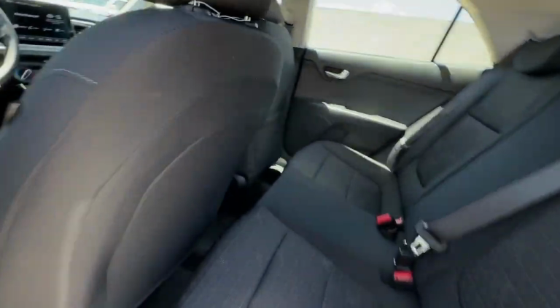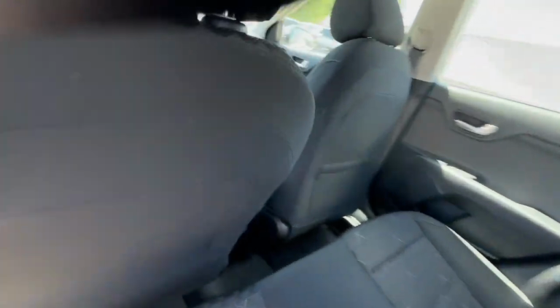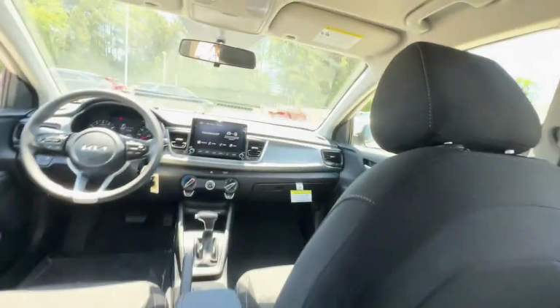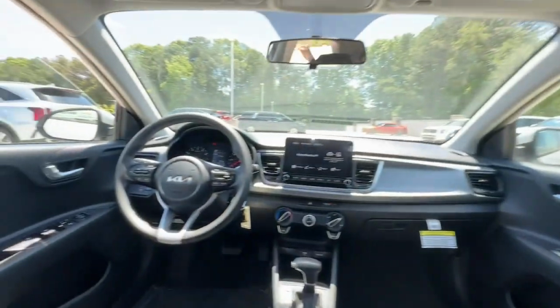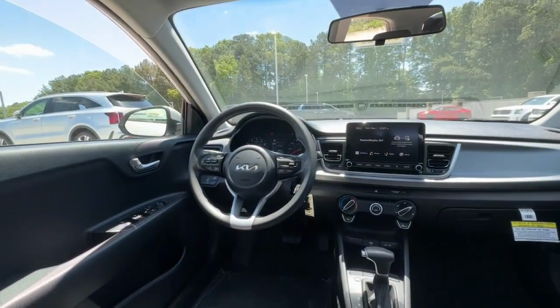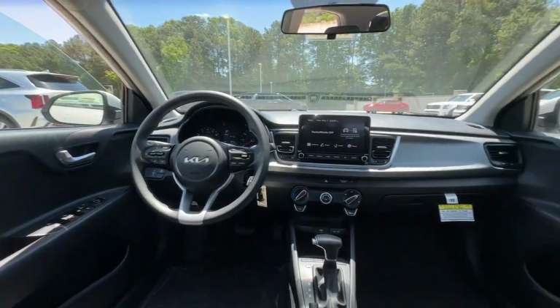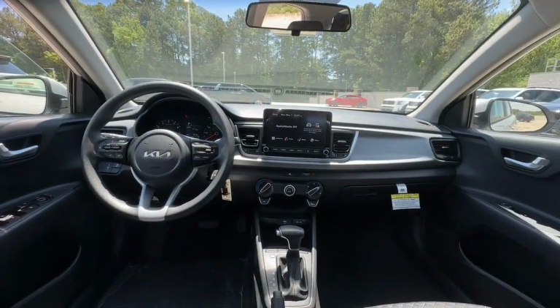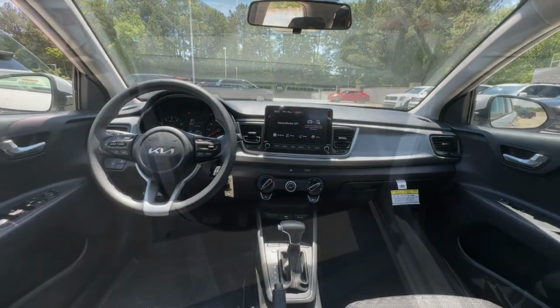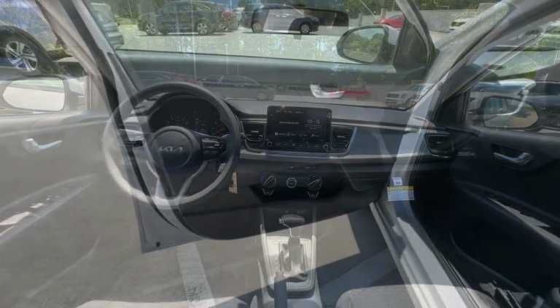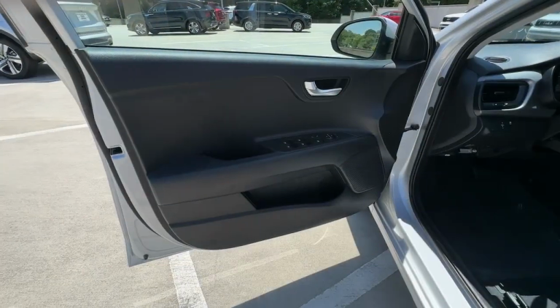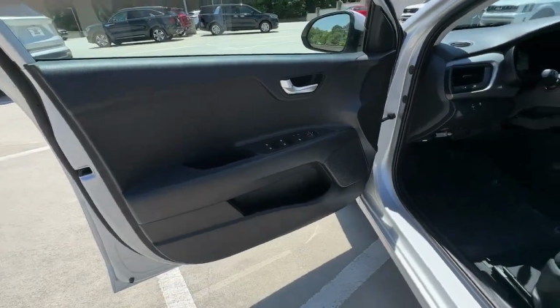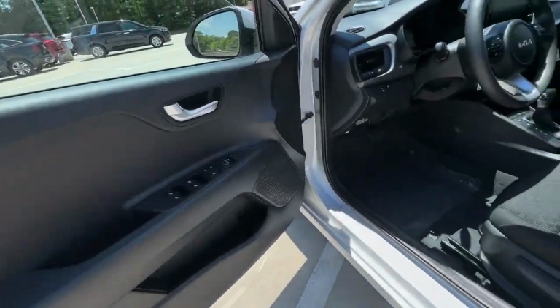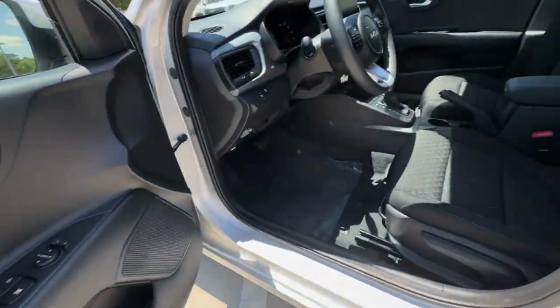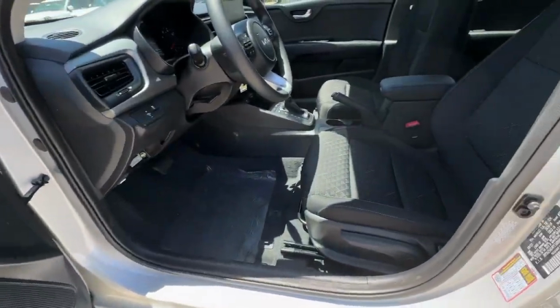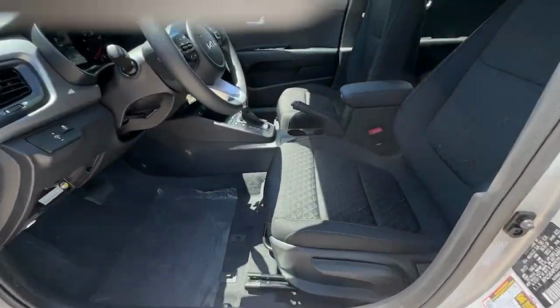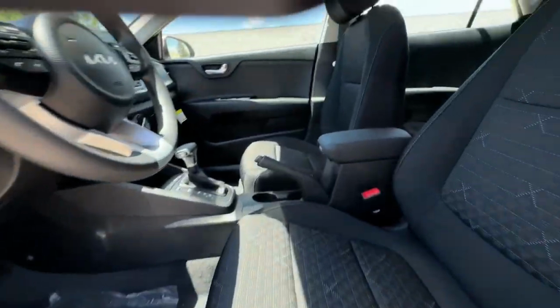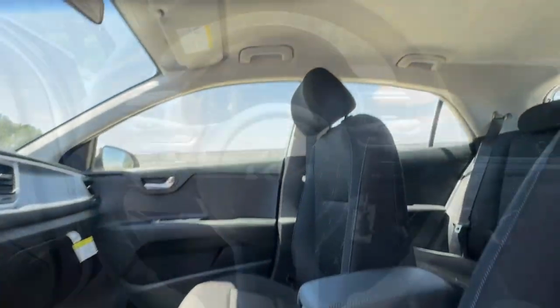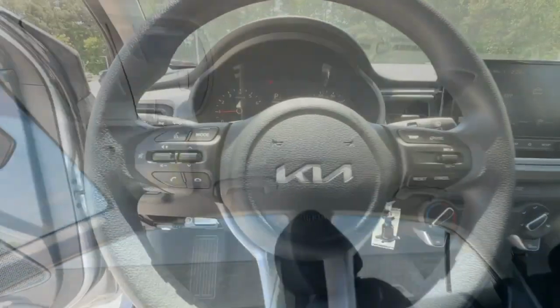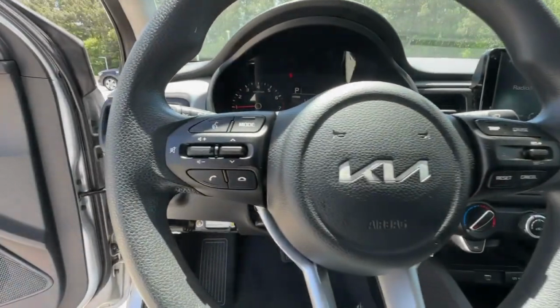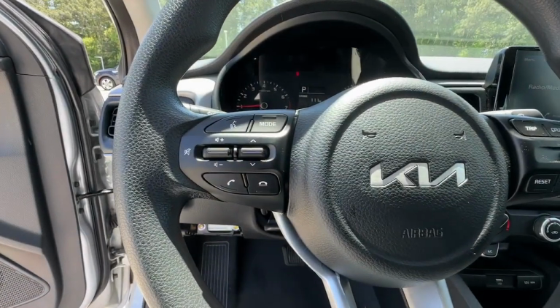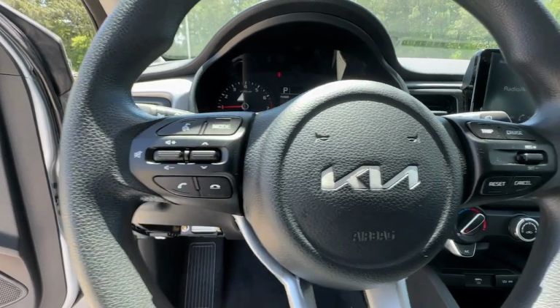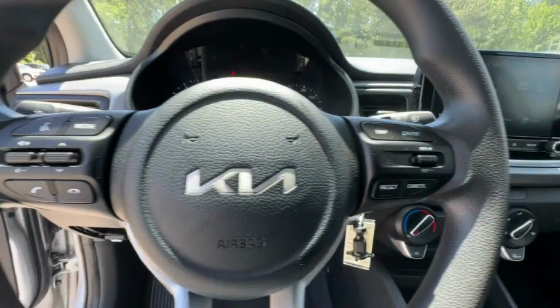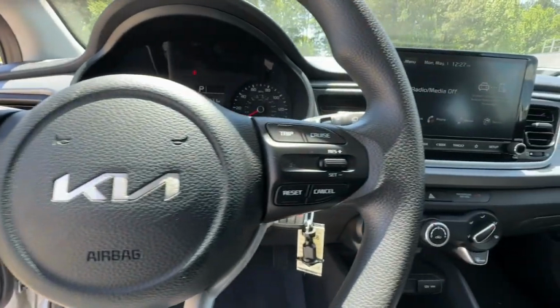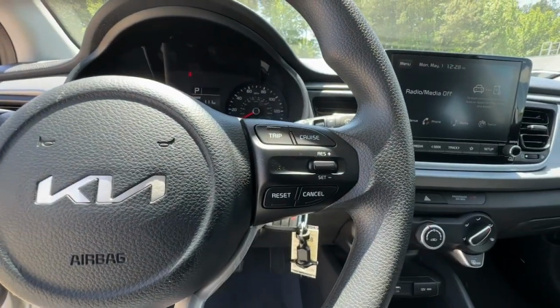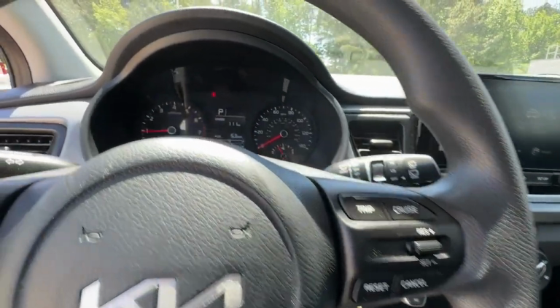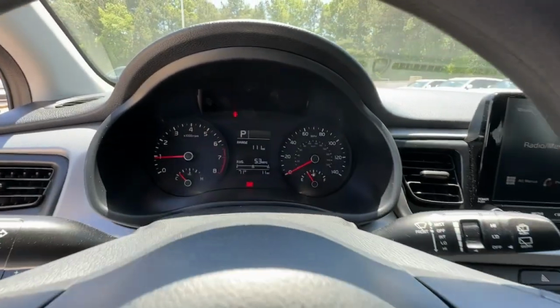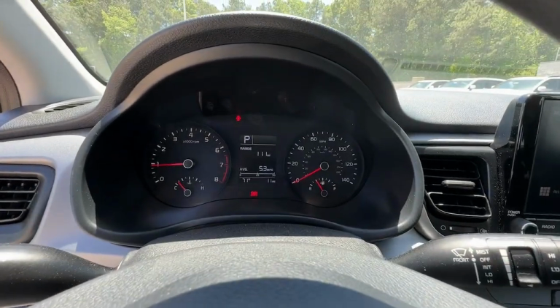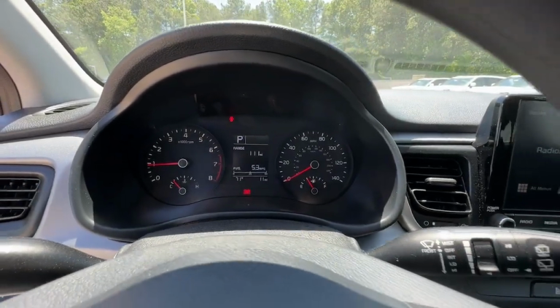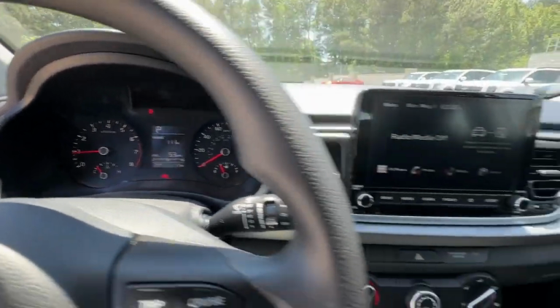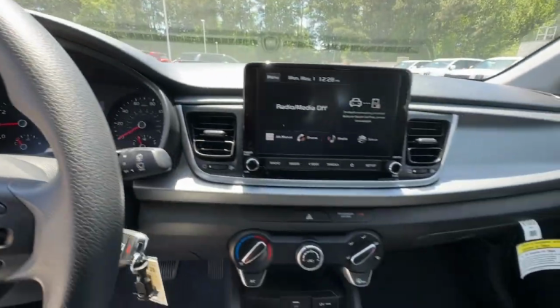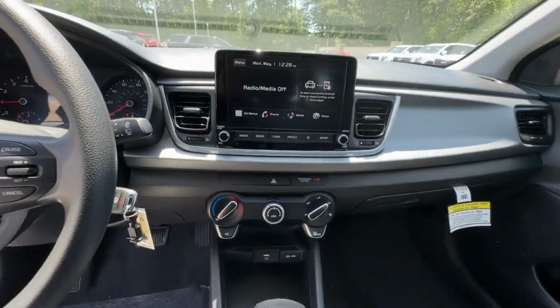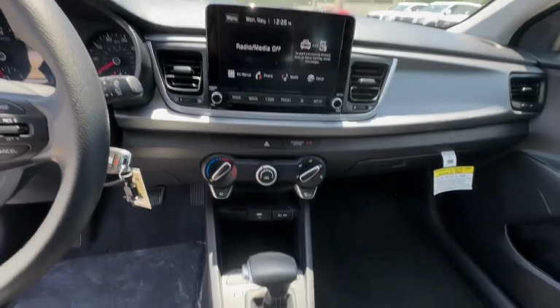Keyless entry, 4-cylinder engine, heated mirrors, backup camera, stability control, rear spoiler, traction control, intermittent wipers, floor mats, tire pressure monitoring system.